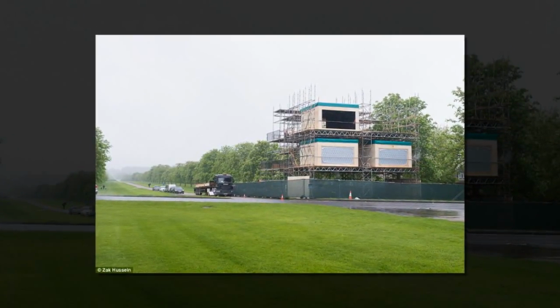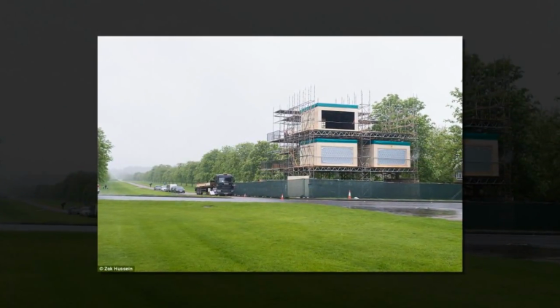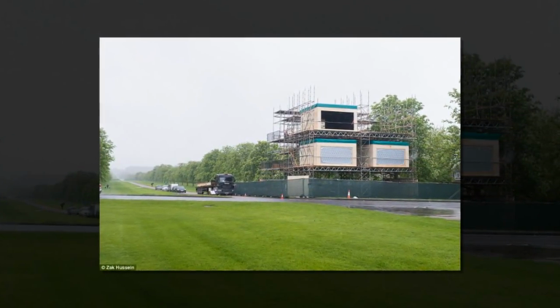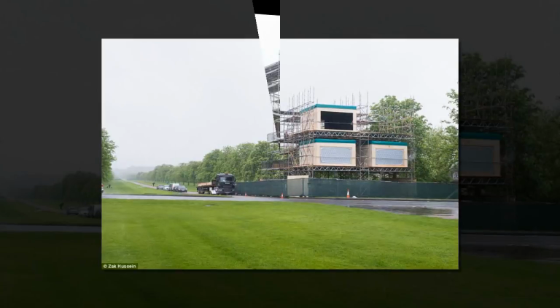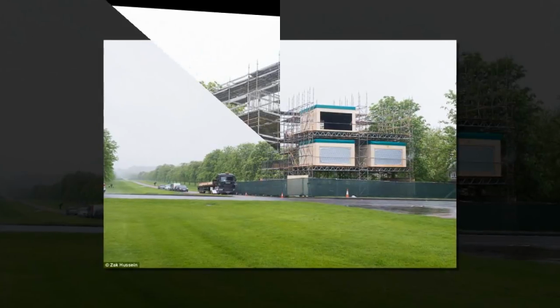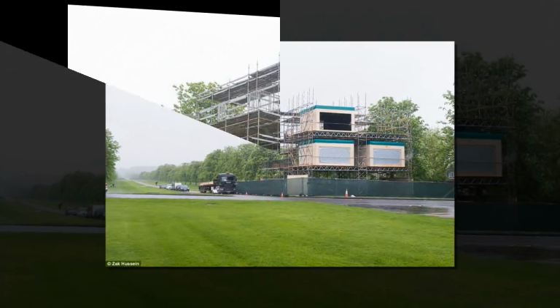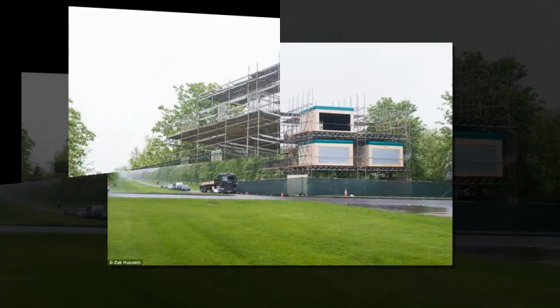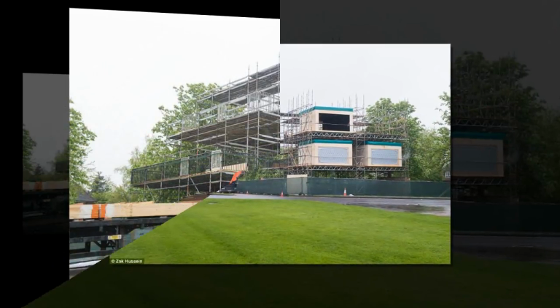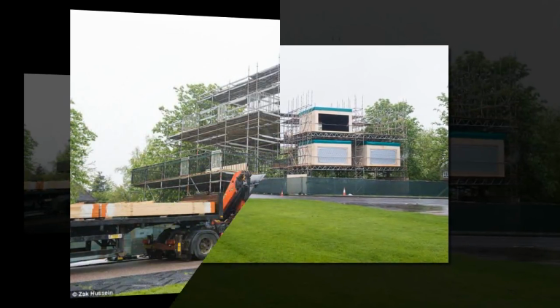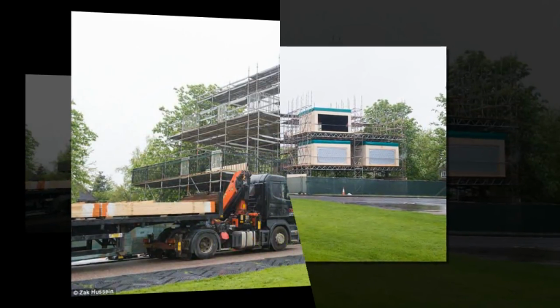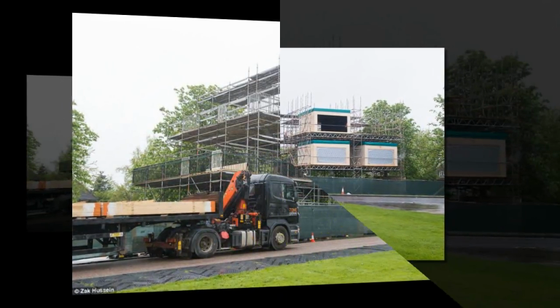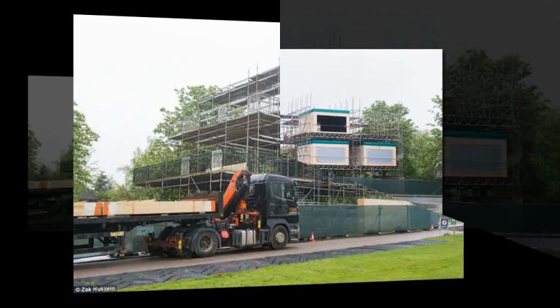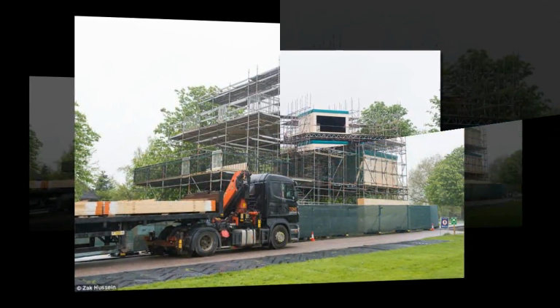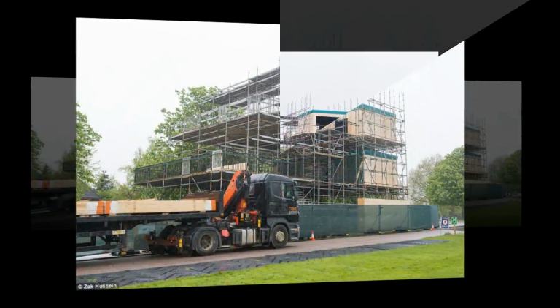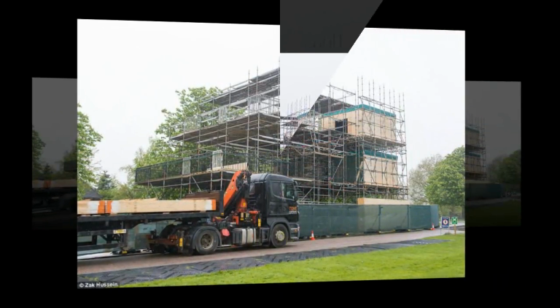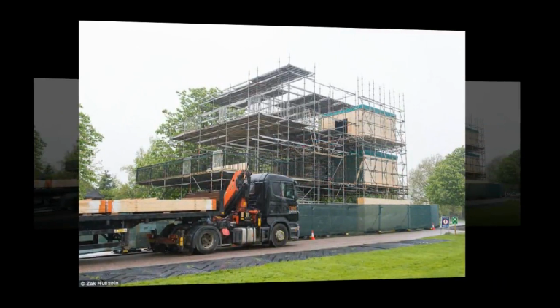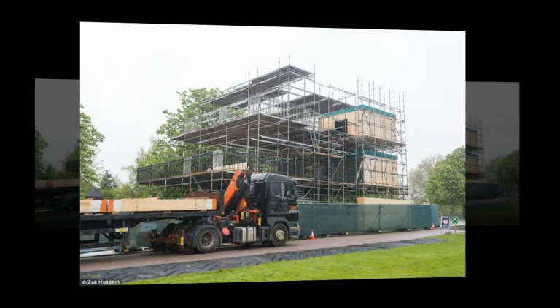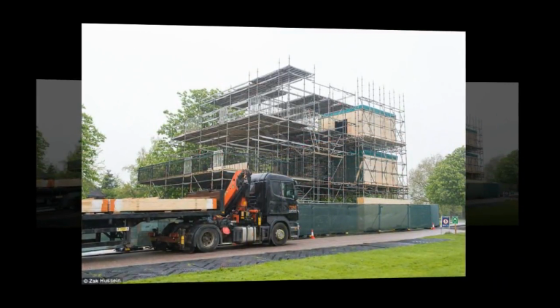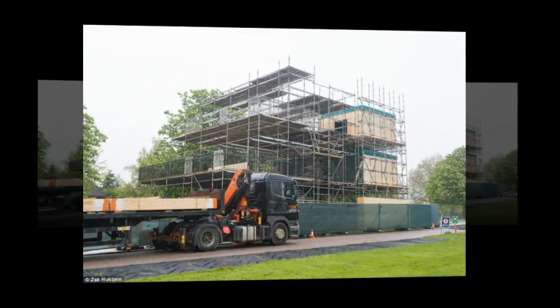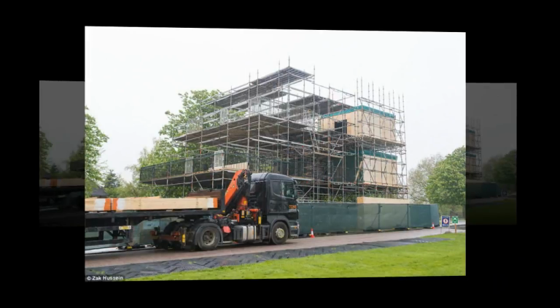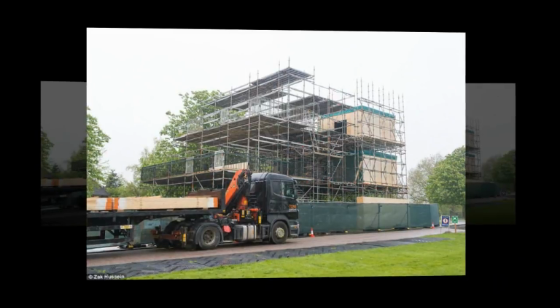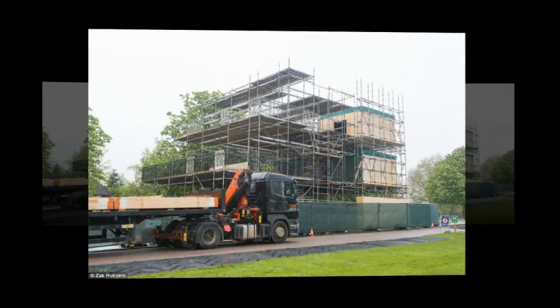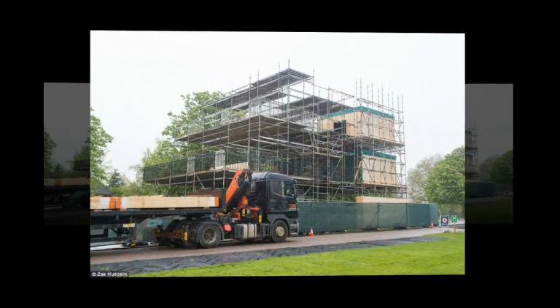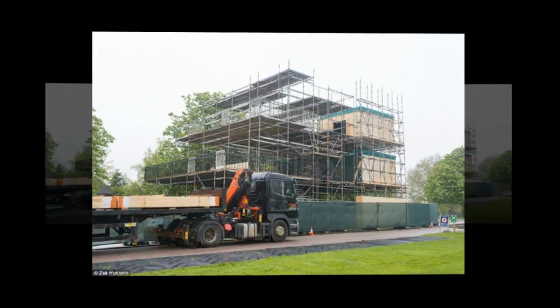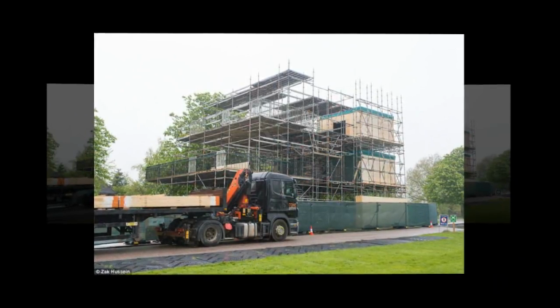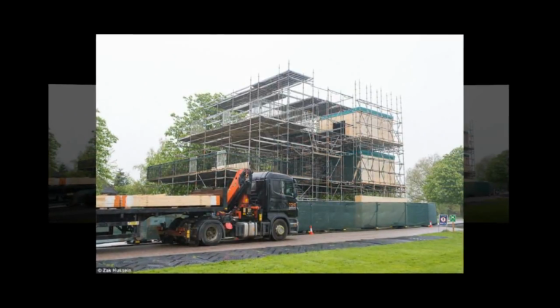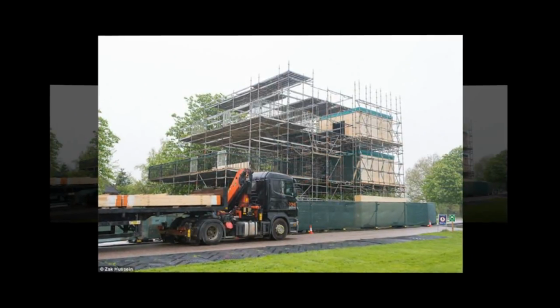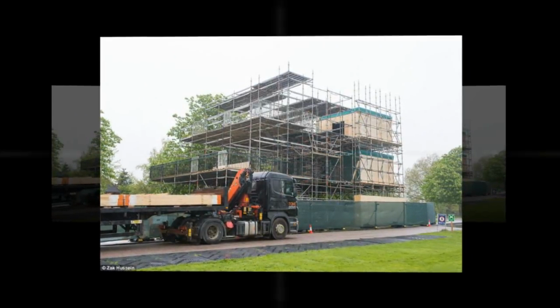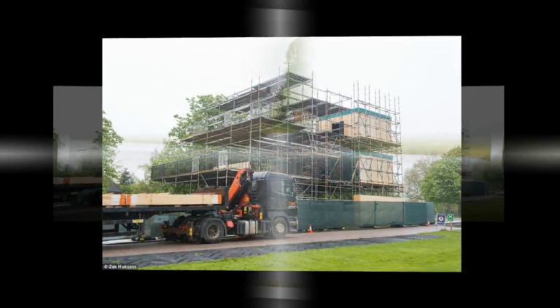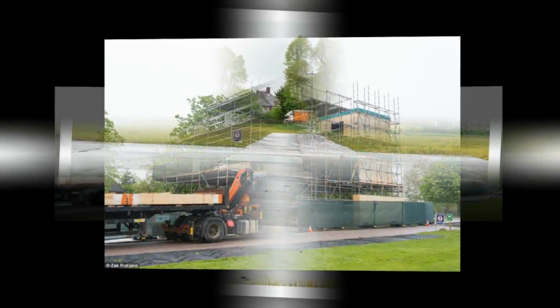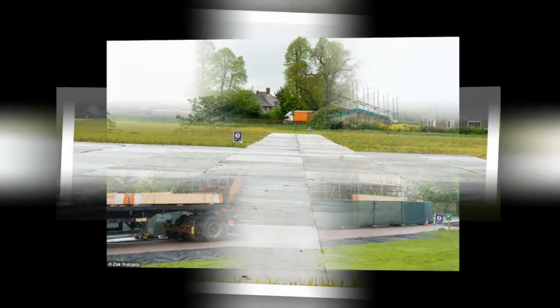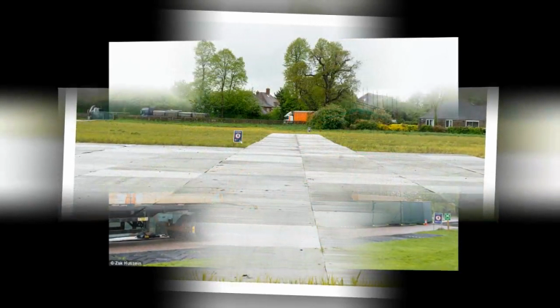Botswana is also a place the couple has spent time together over the last year and a half. The ring features two outside stones which are diamonds from the personal collection of Prince Harry's mother, Diana, Princess of Wales.